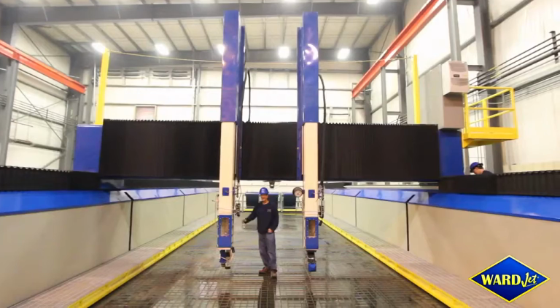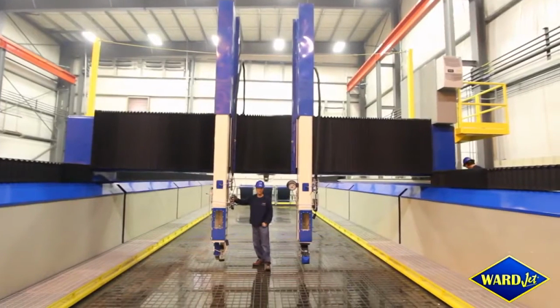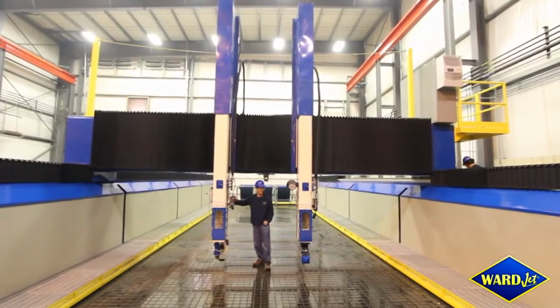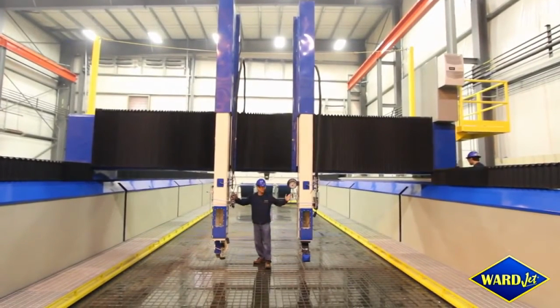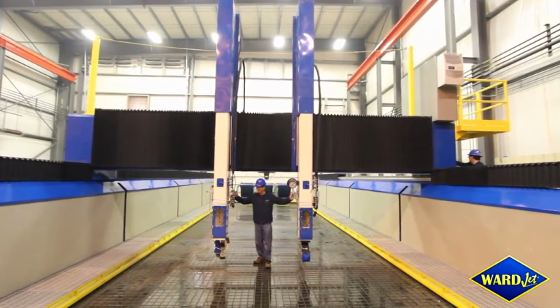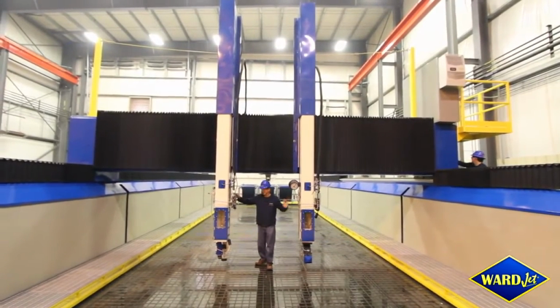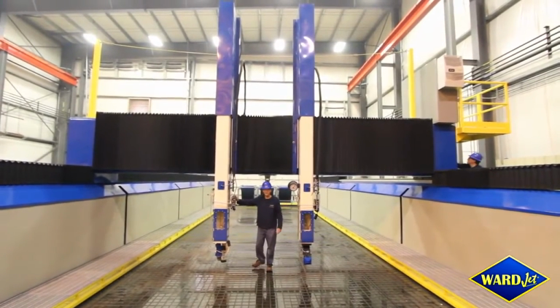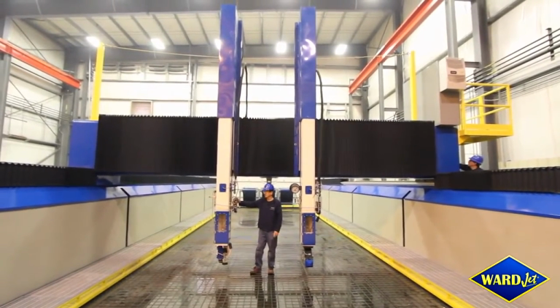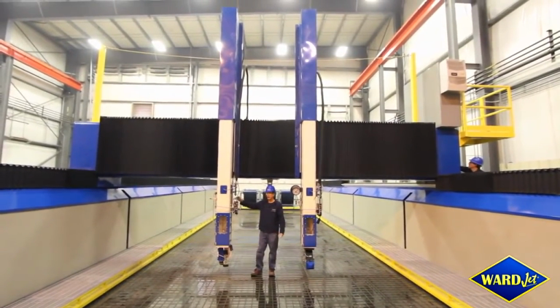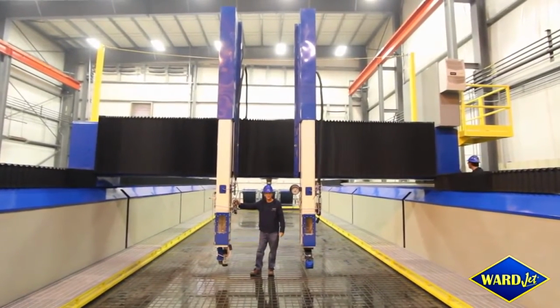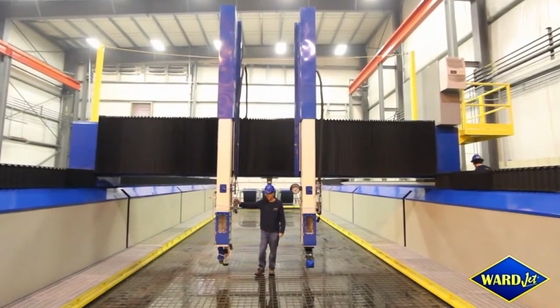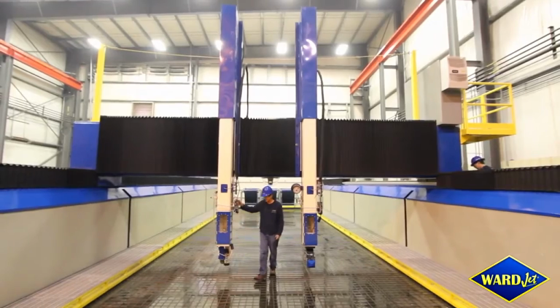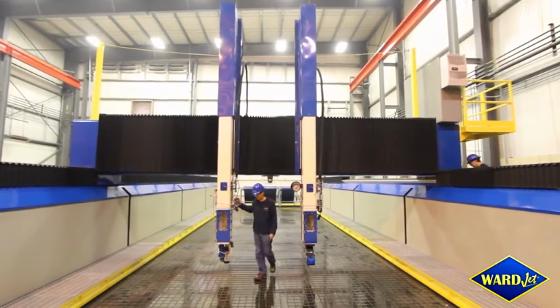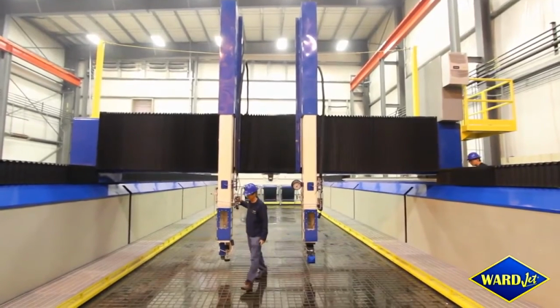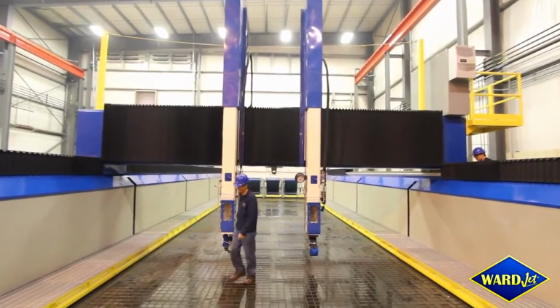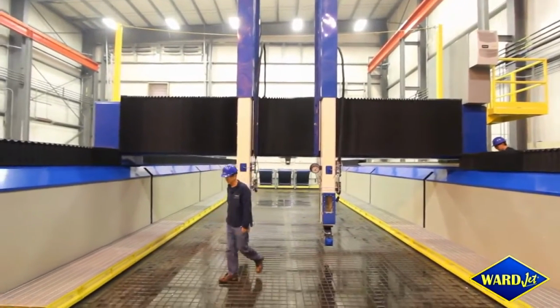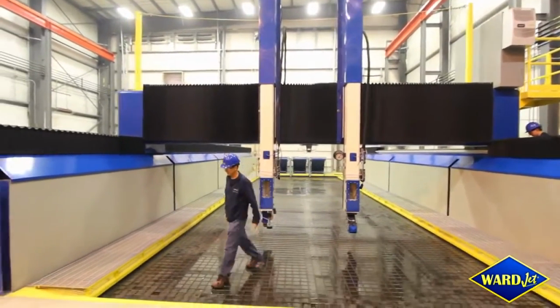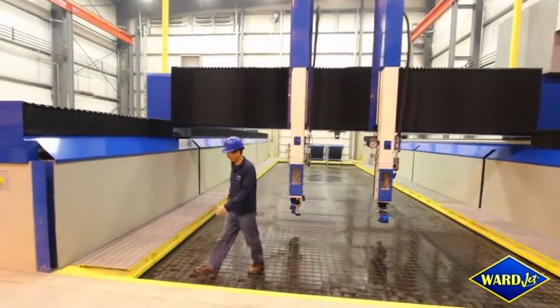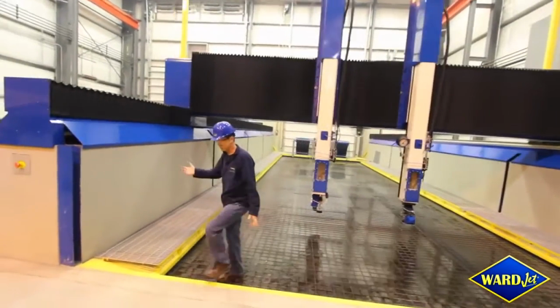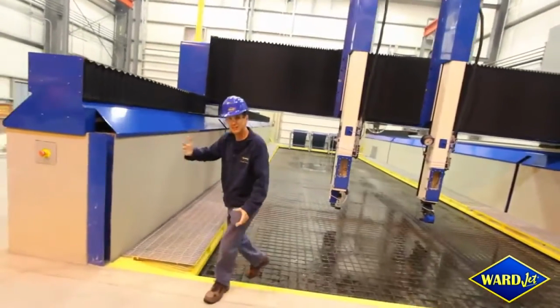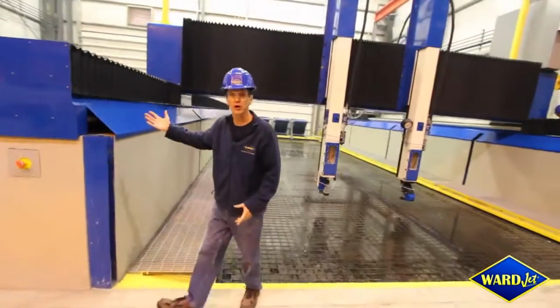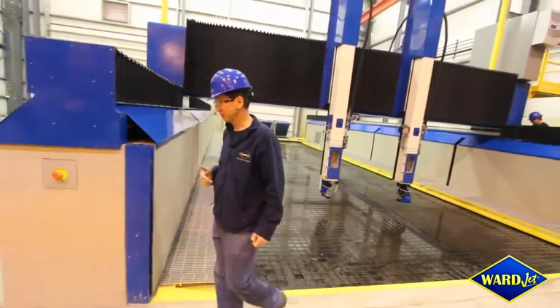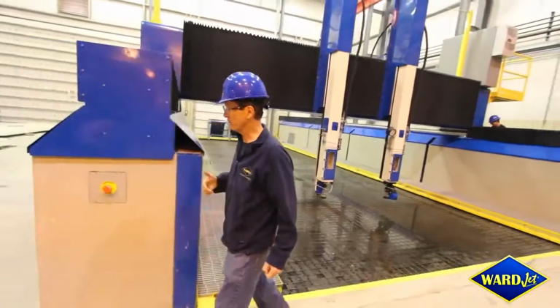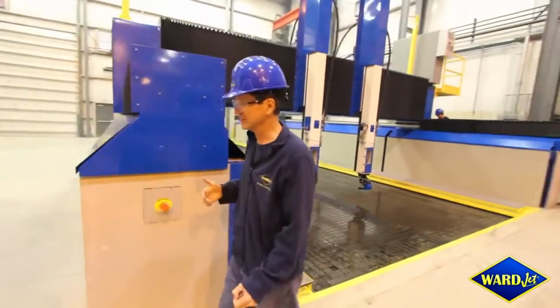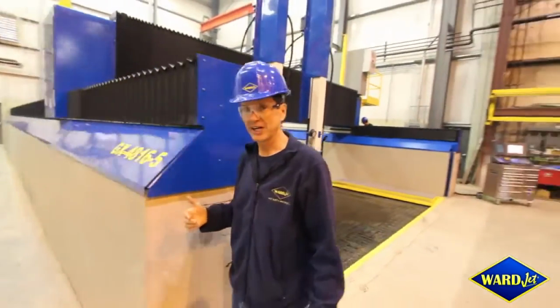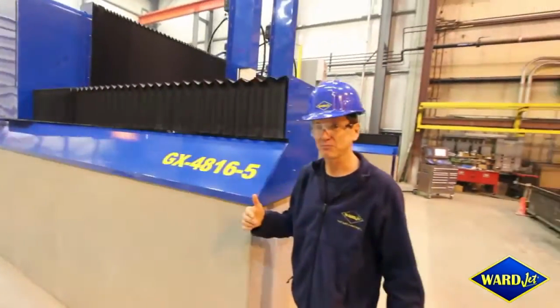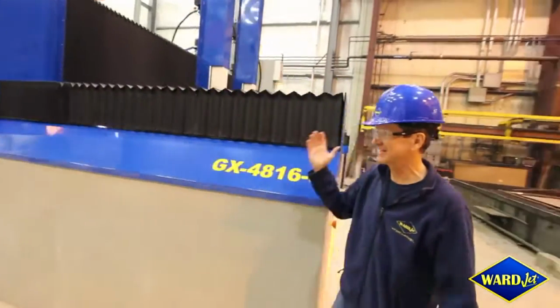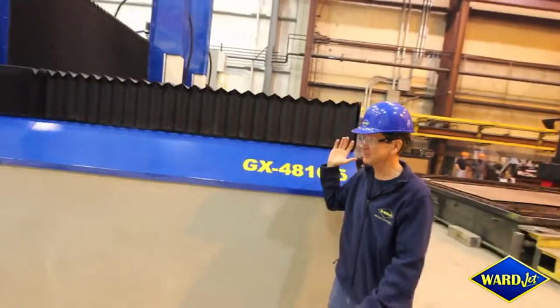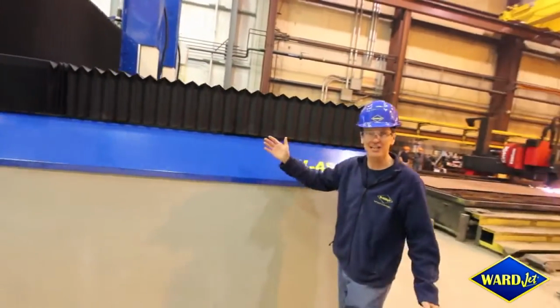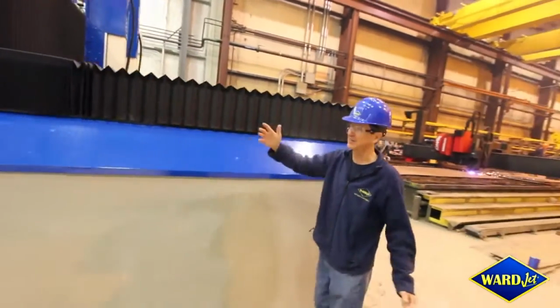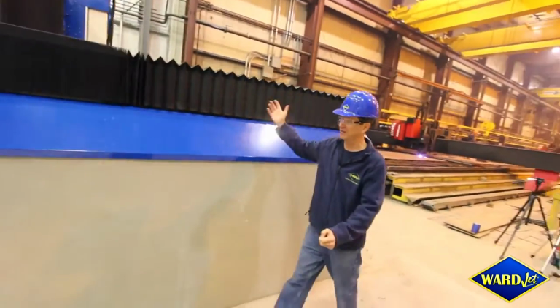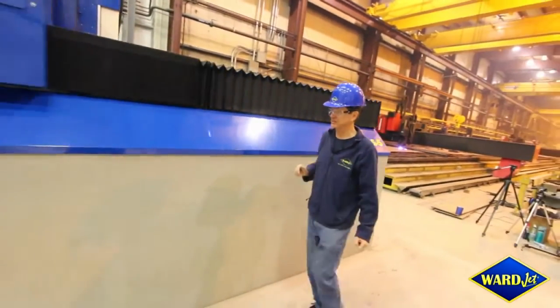I'm Richard Ward and I want to introduce one of our larger G-Series machines to you. We'll do a little tour and walk around down the outside and then back around the inside.